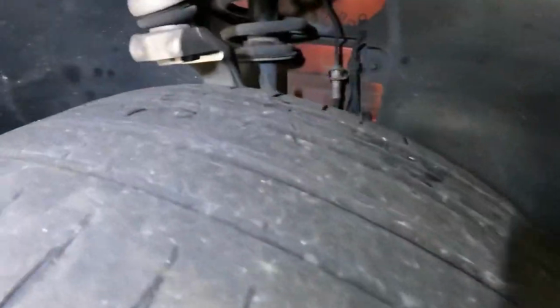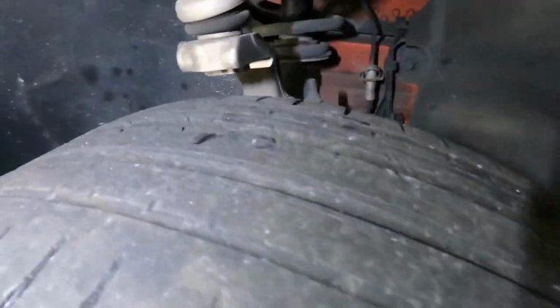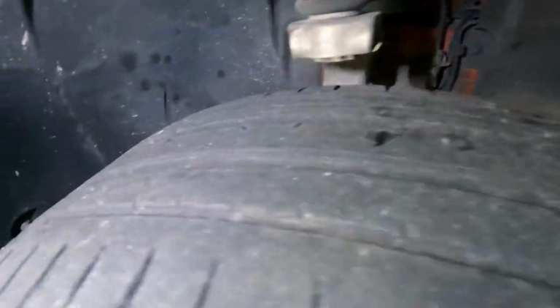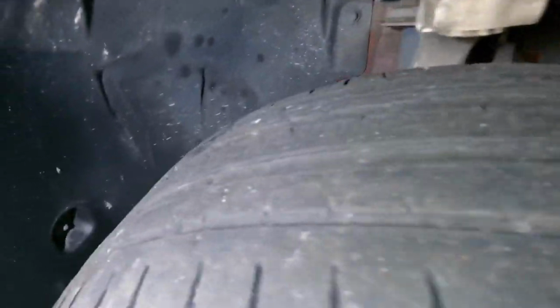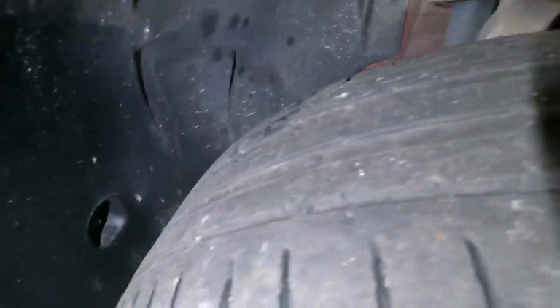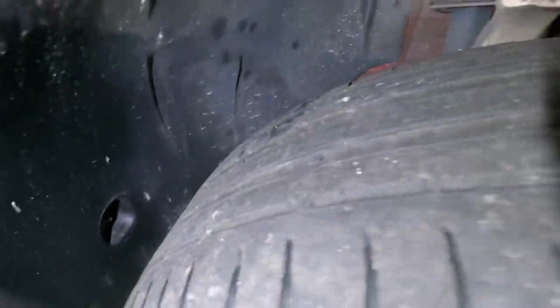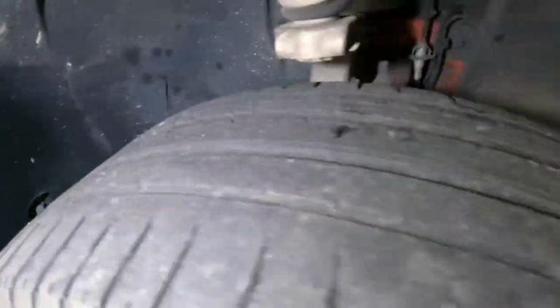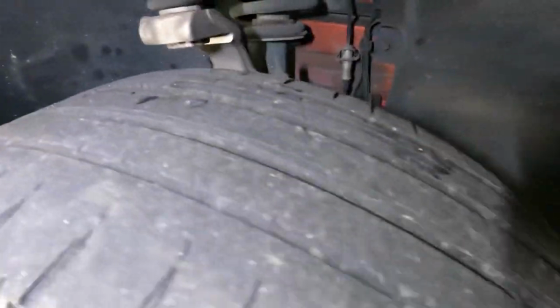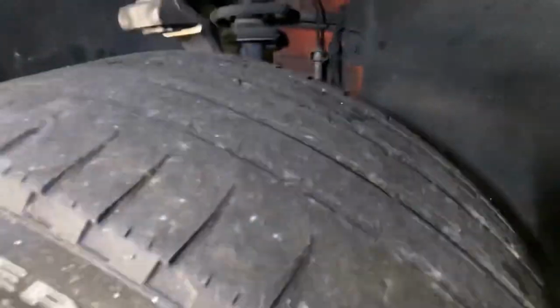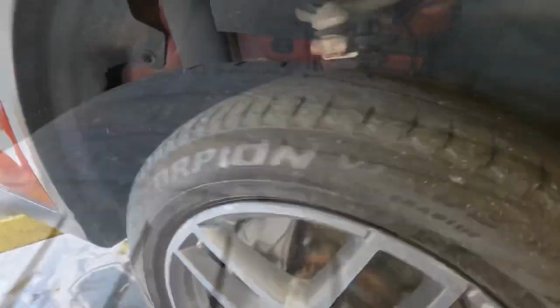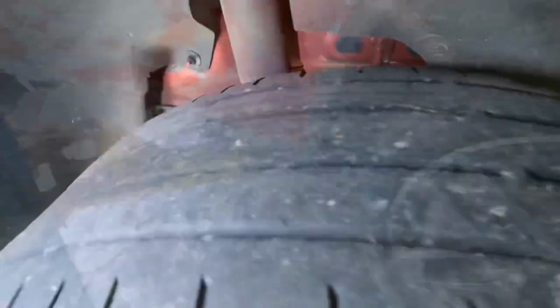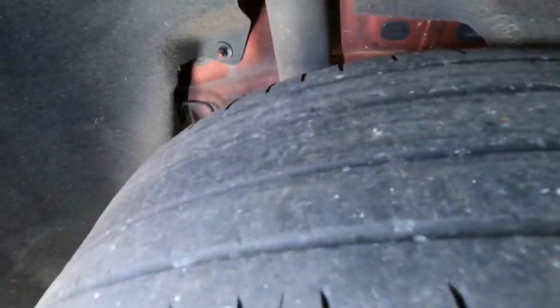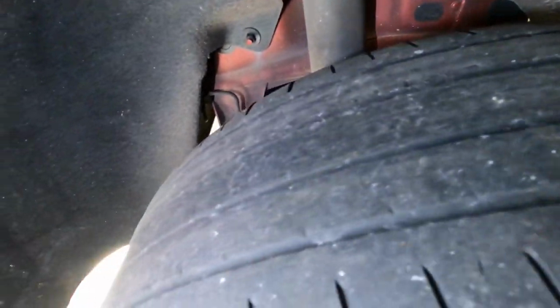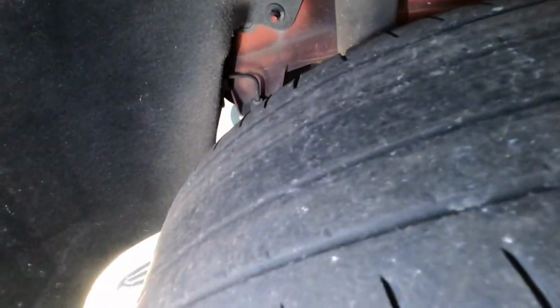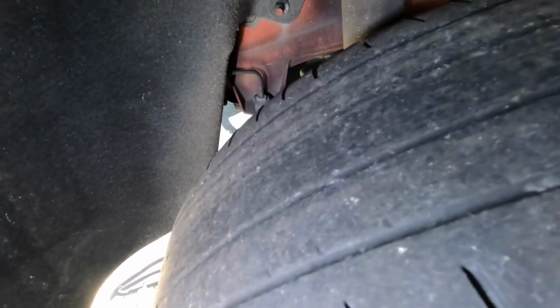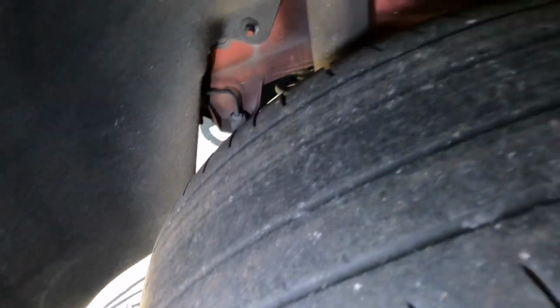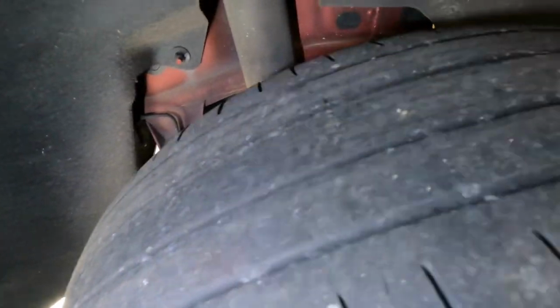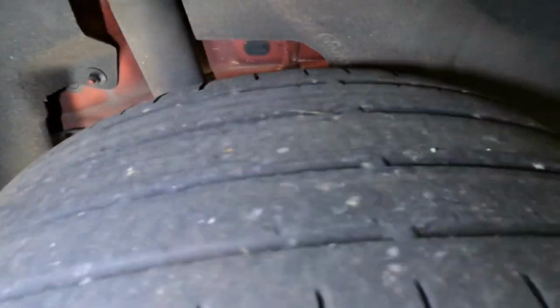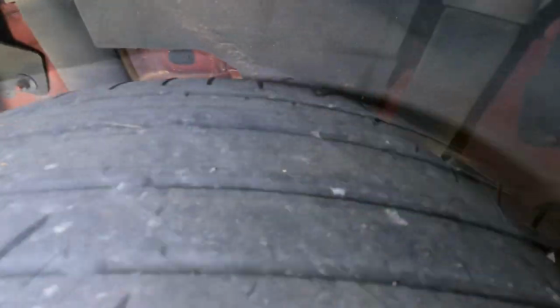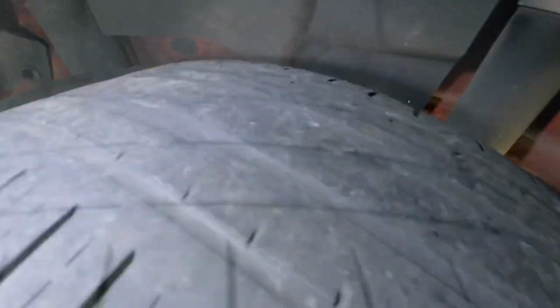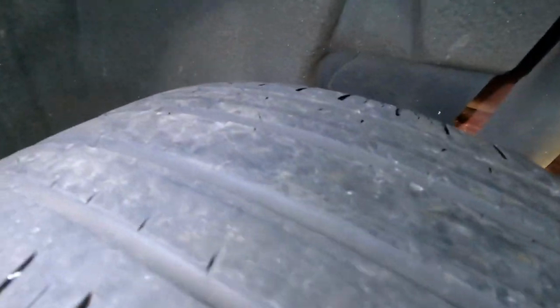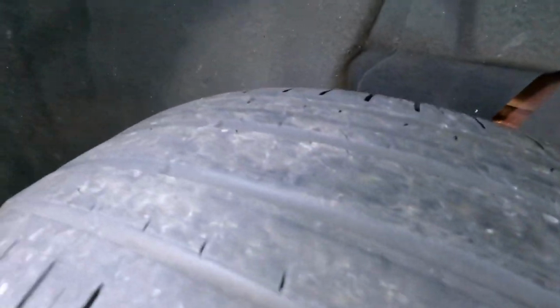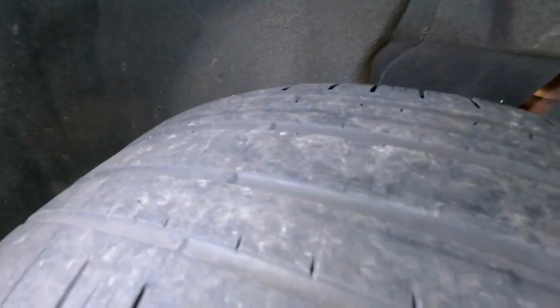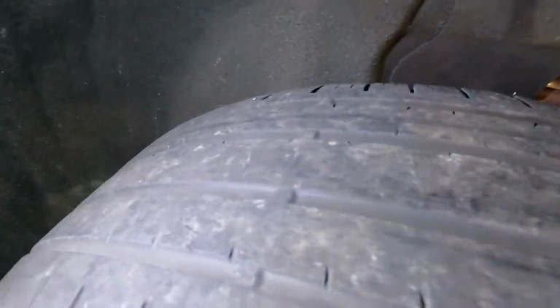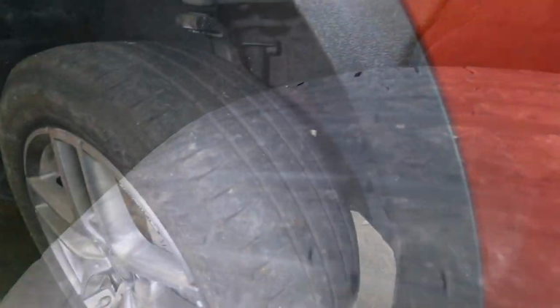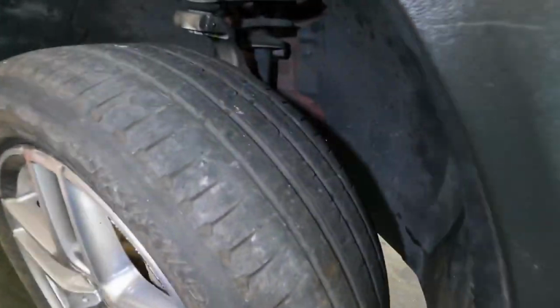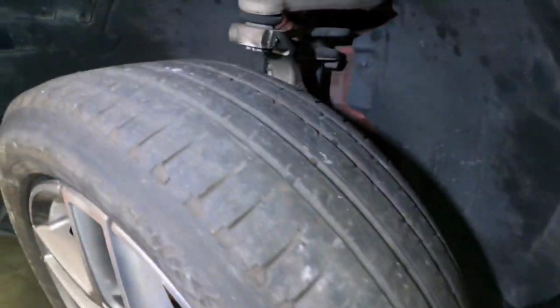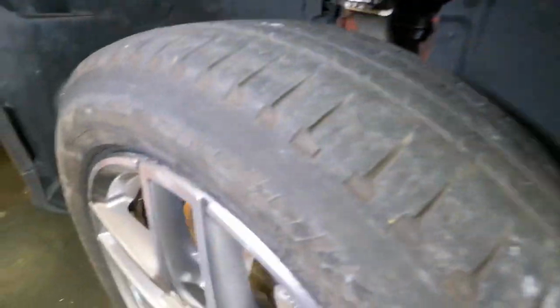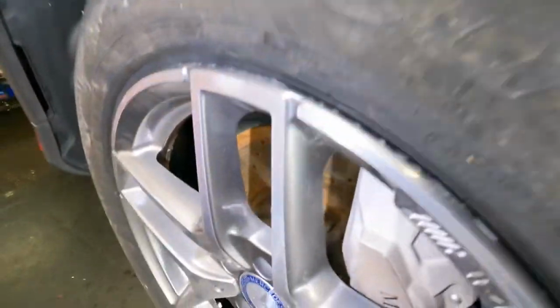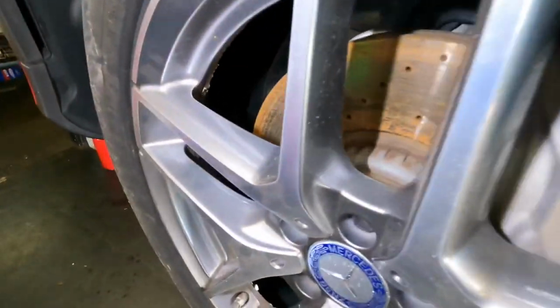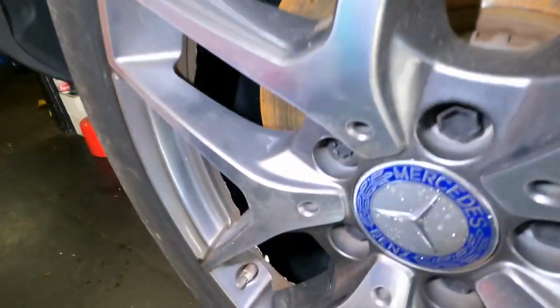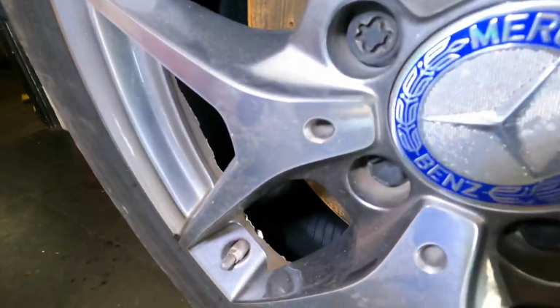I can see the need for the tires - these are junk. Nice, we have some street slicks. I wonder if this is why we wrecked the car. Number three is a little better, not much though, and number four...